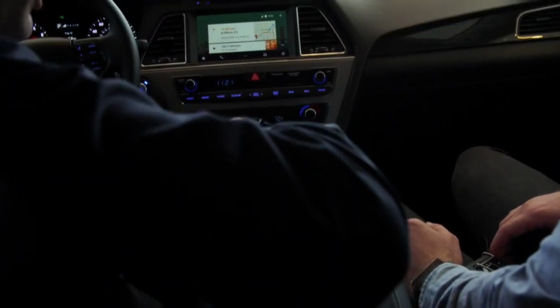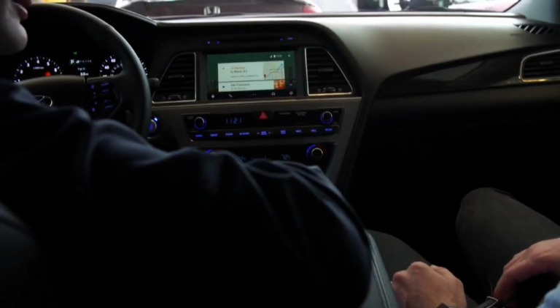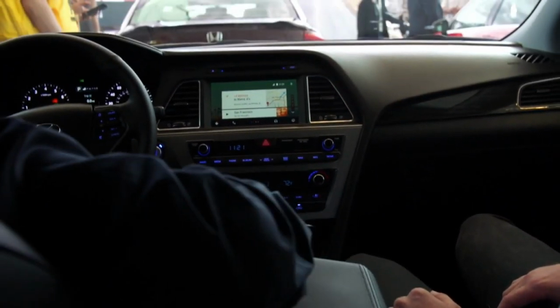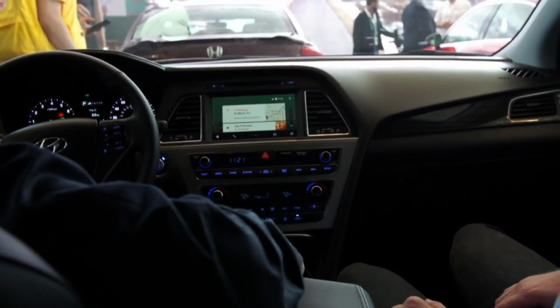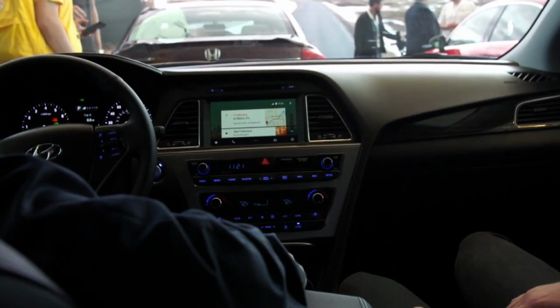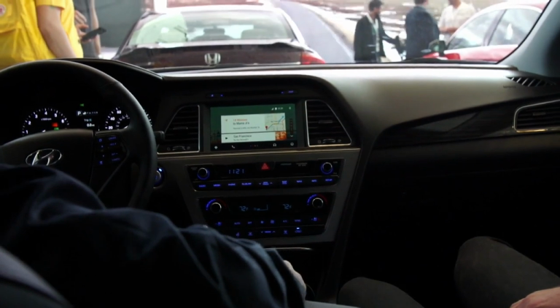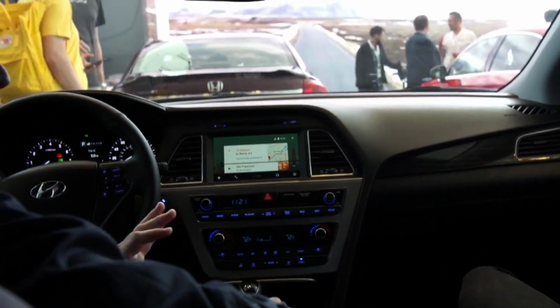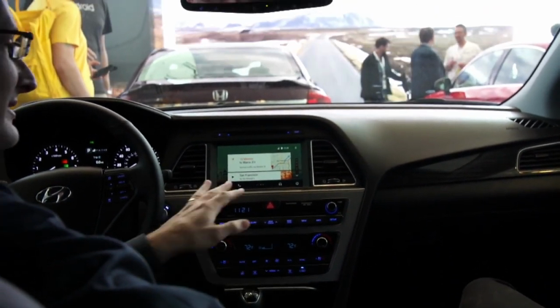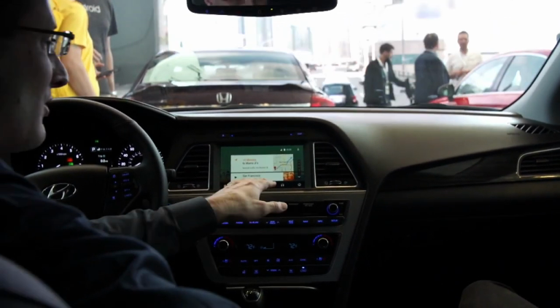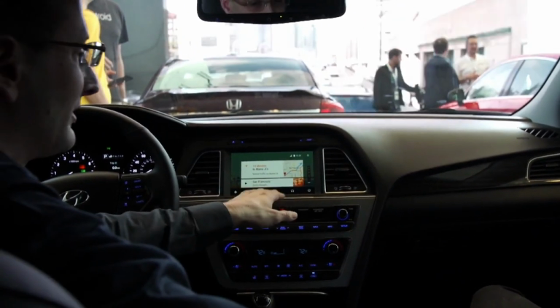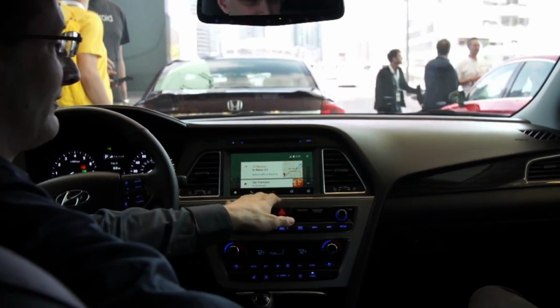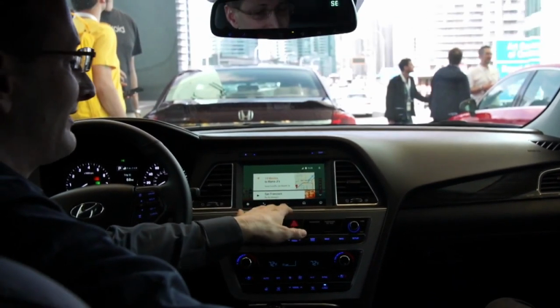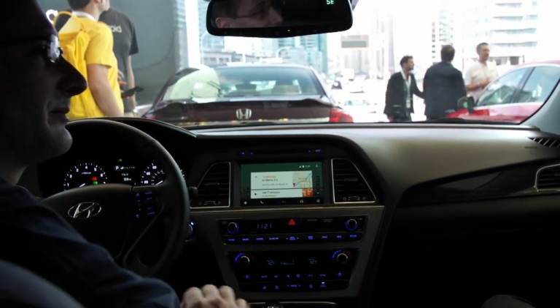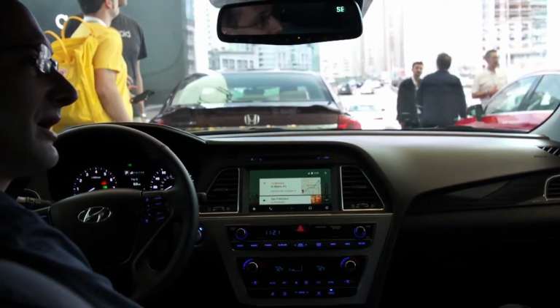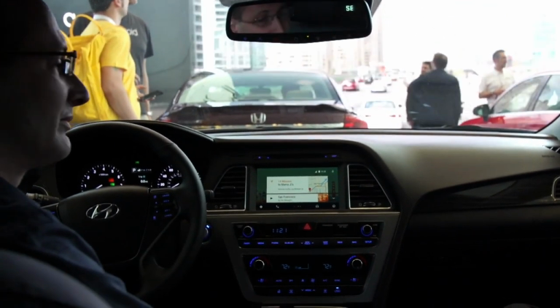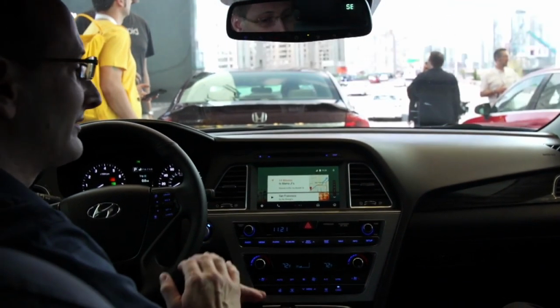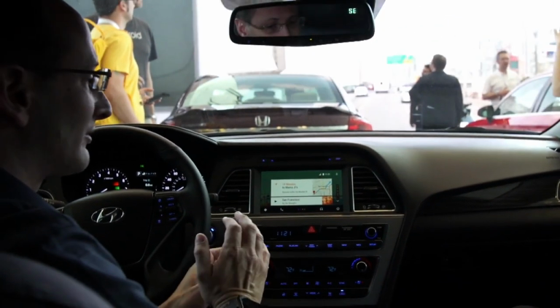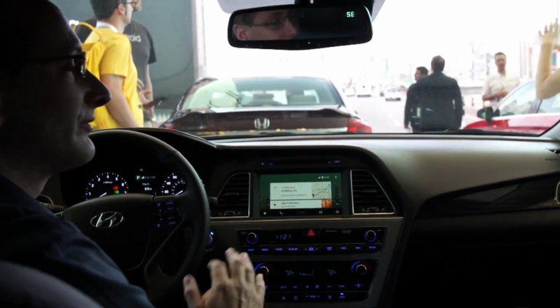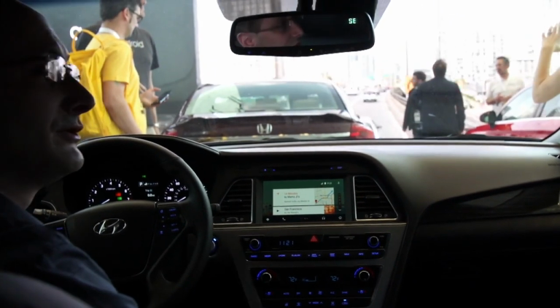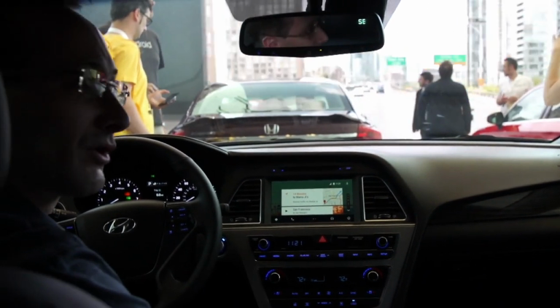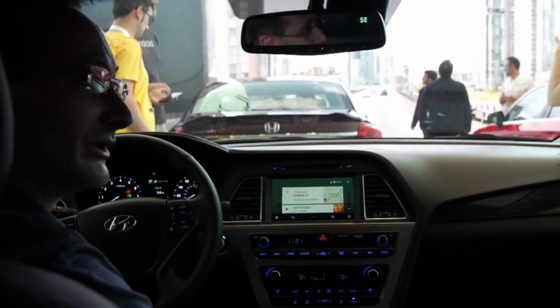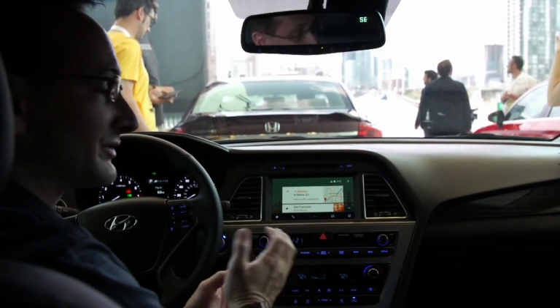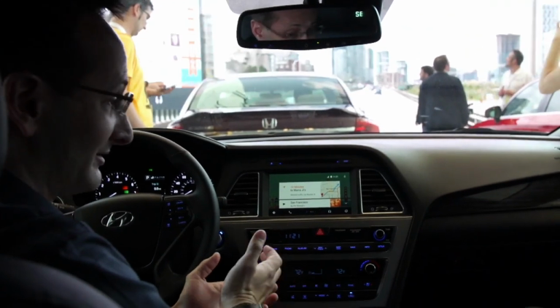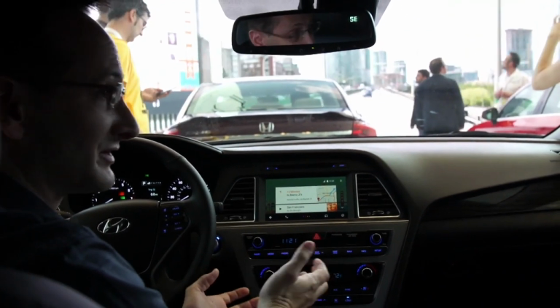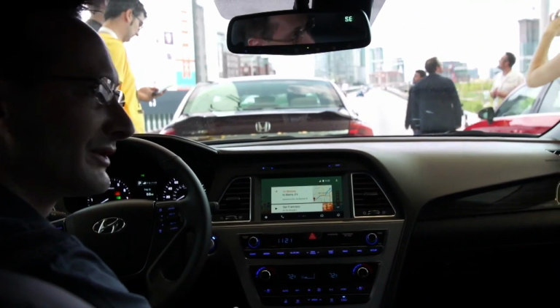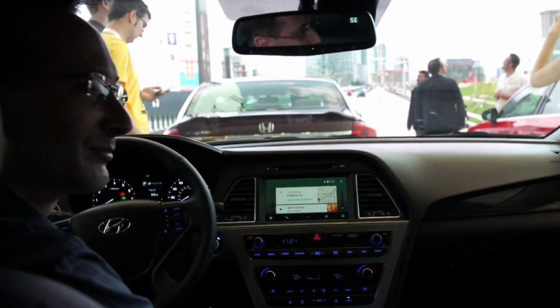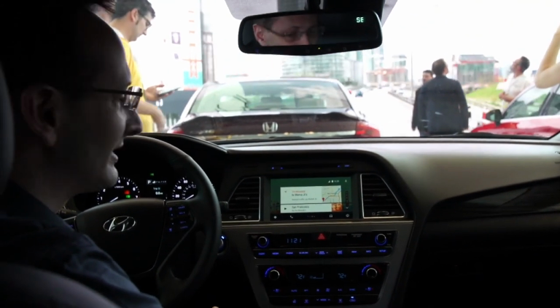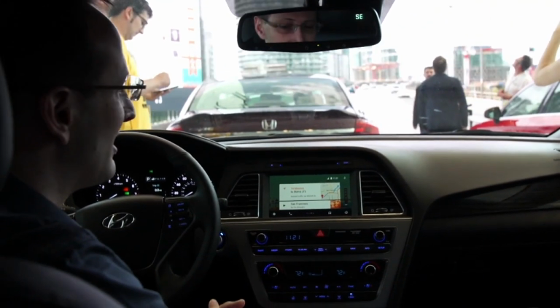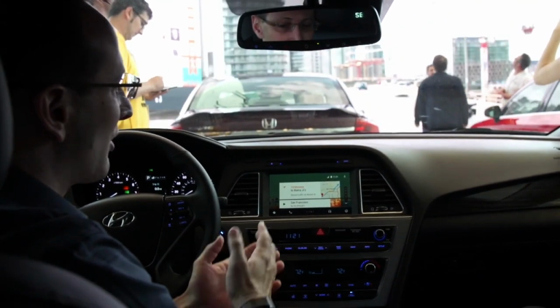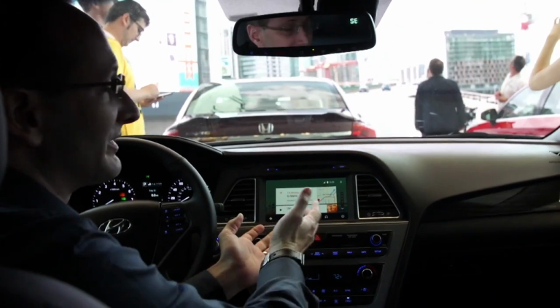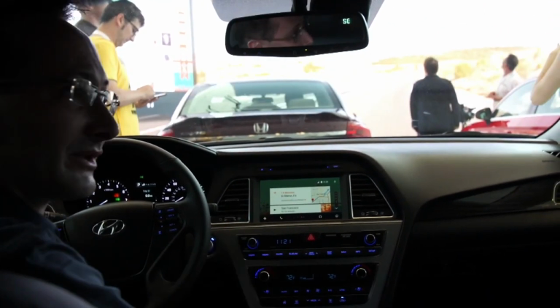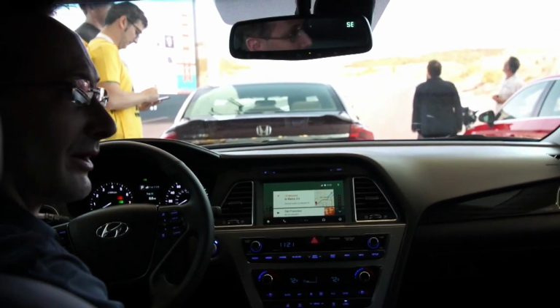I don't have to look at the phone while I'm driving. Now all the activities that we believe are important for you to do in the car — that users and drivers have told us are important to them — are now on the screen of the car.